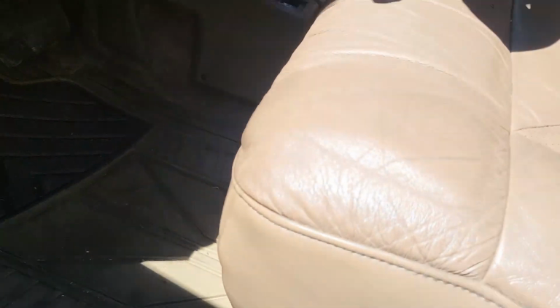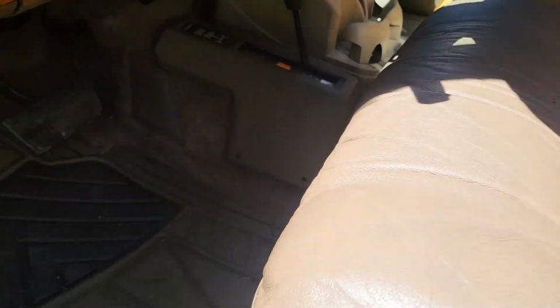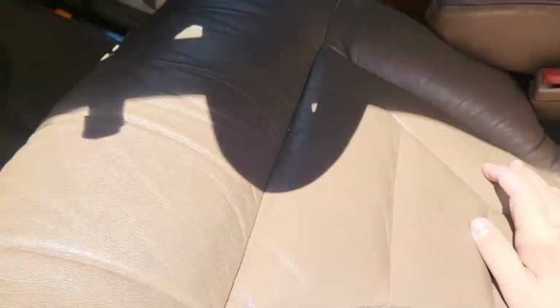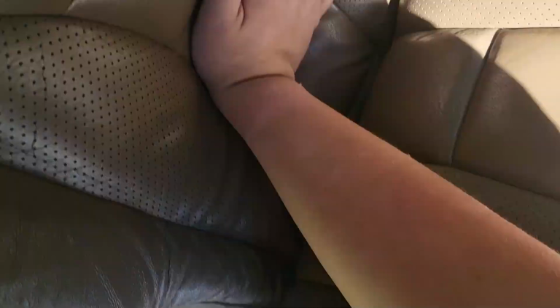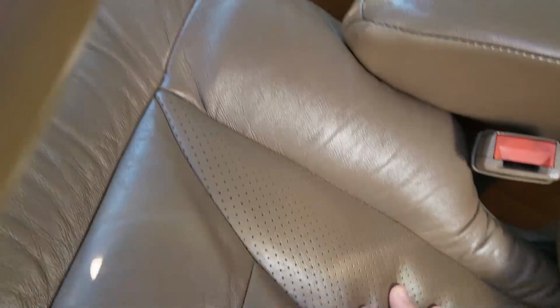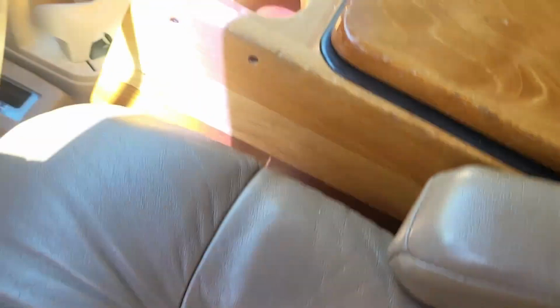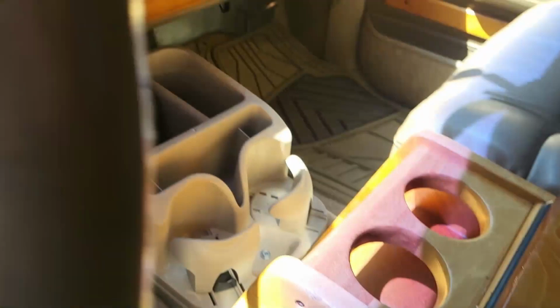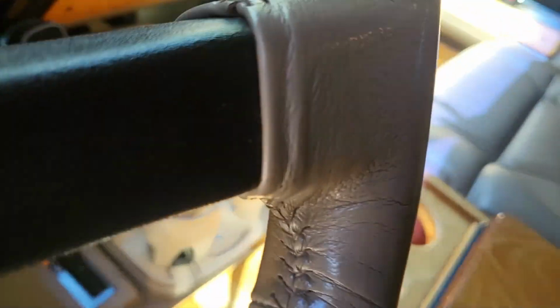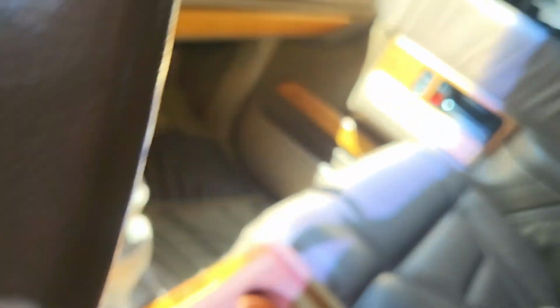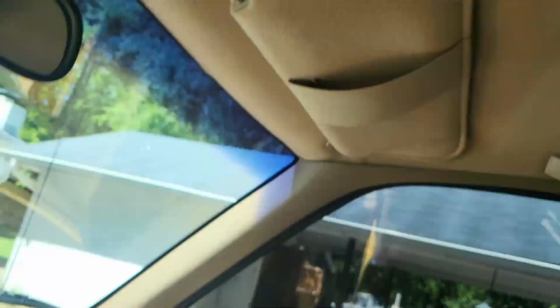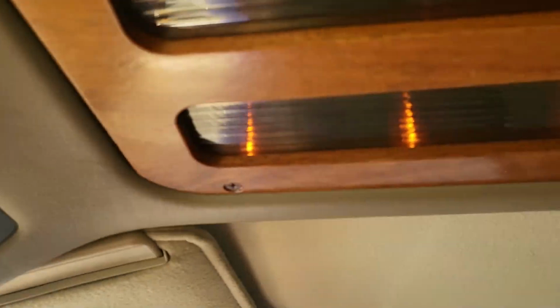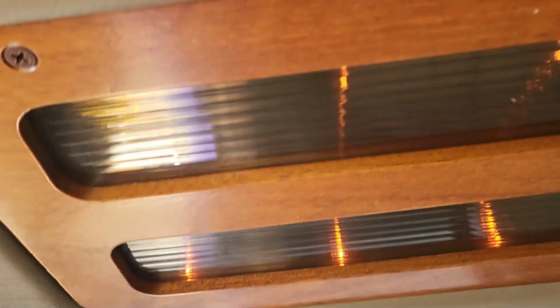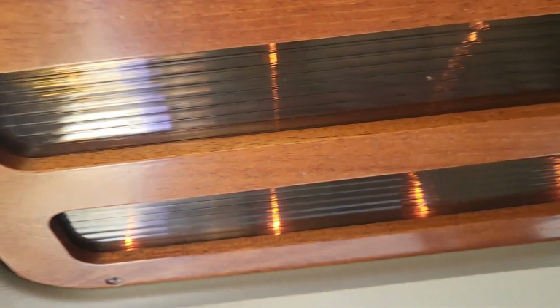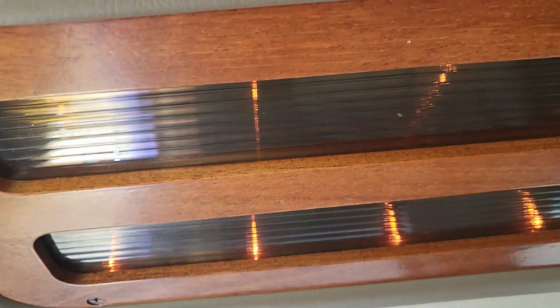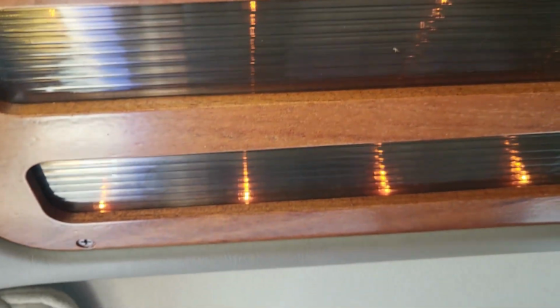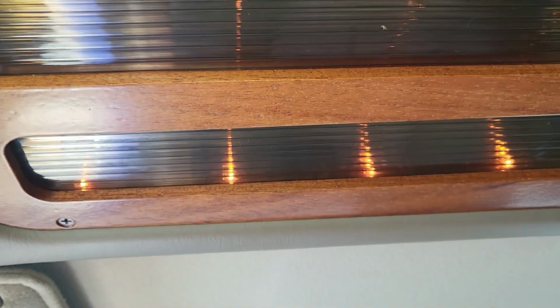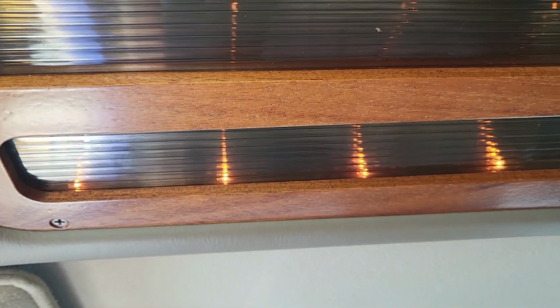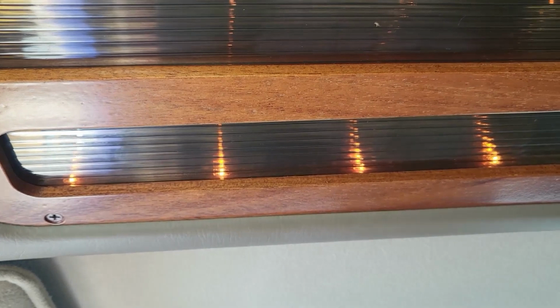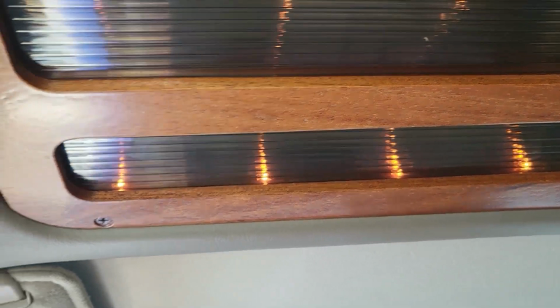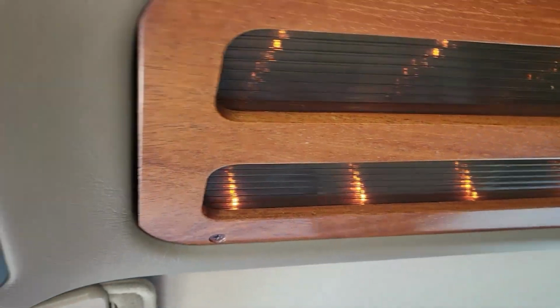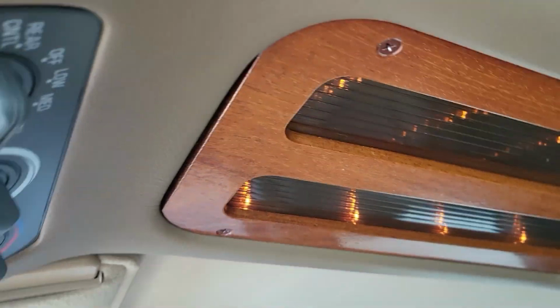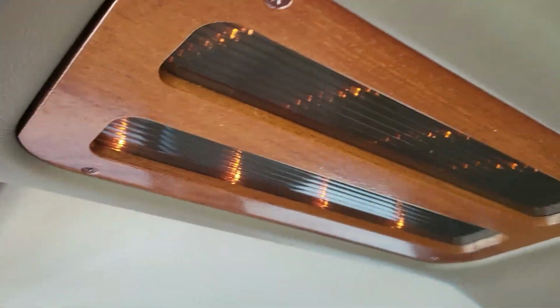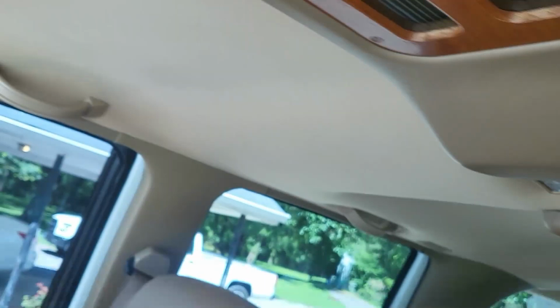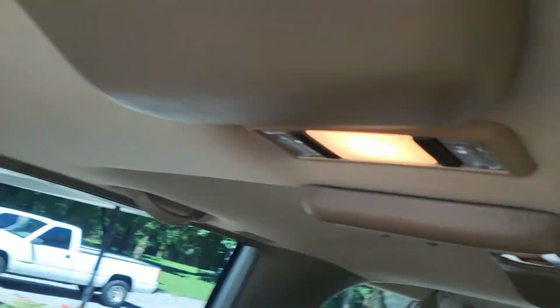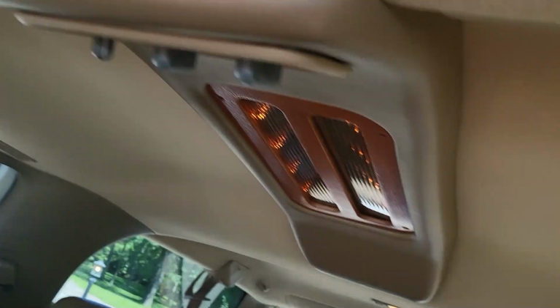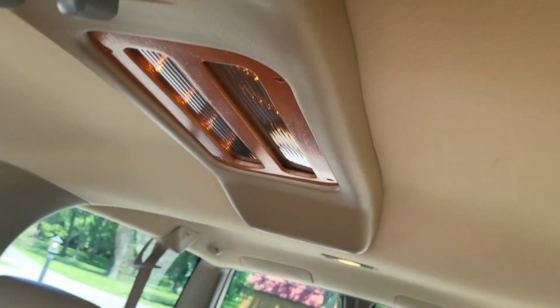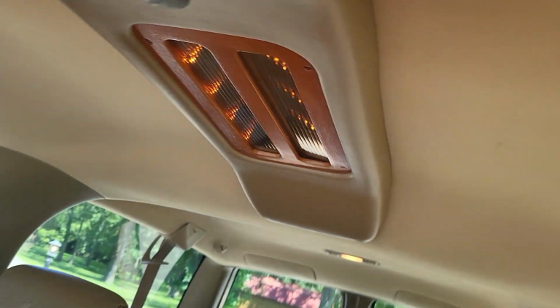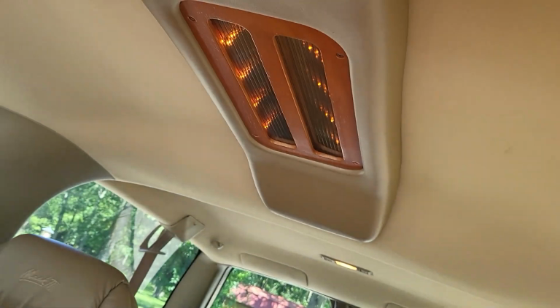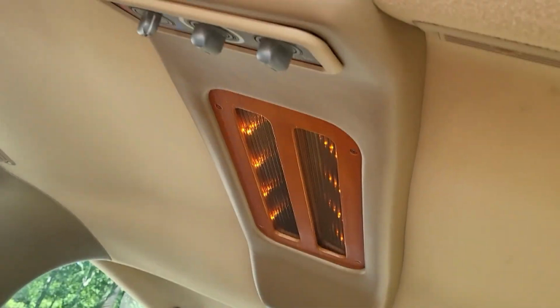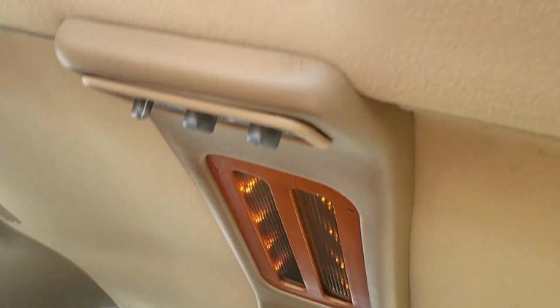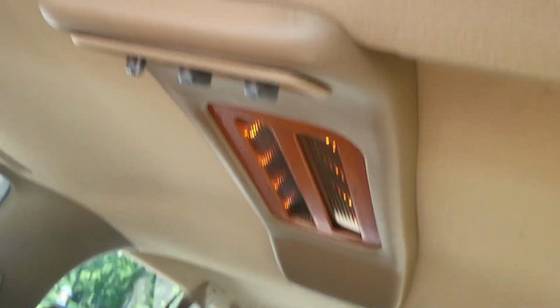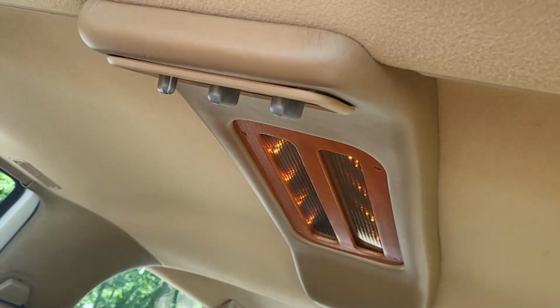This is even cooler - we hop up in this bad boy right here and you got these 90s conversion van lights which go all the way to the back, which is so cool looking.